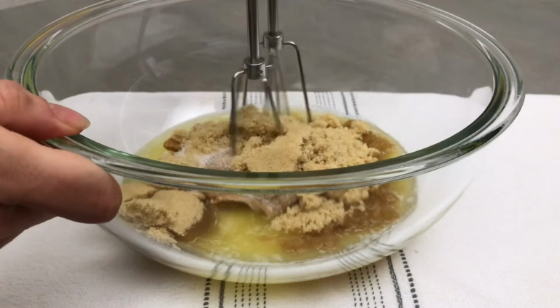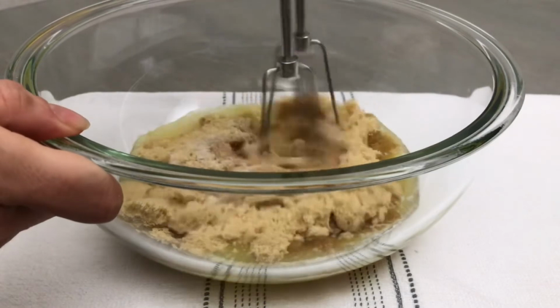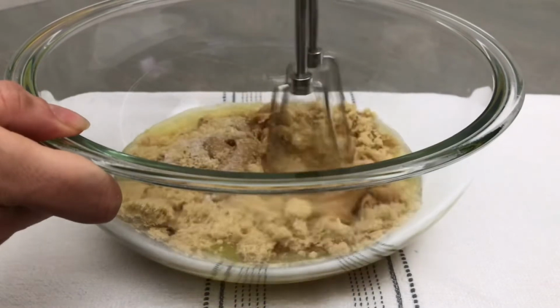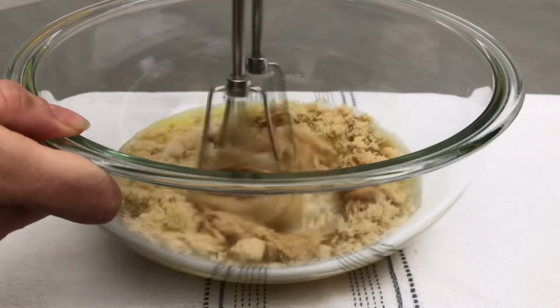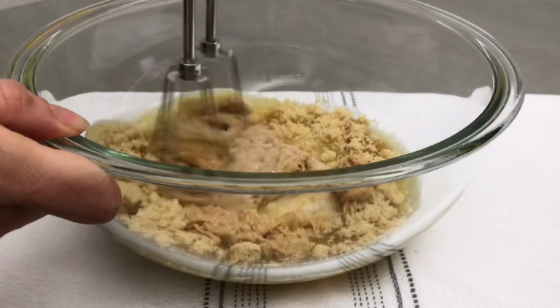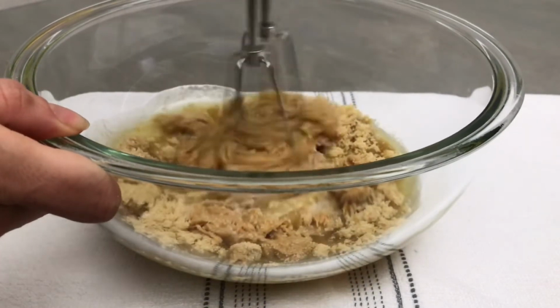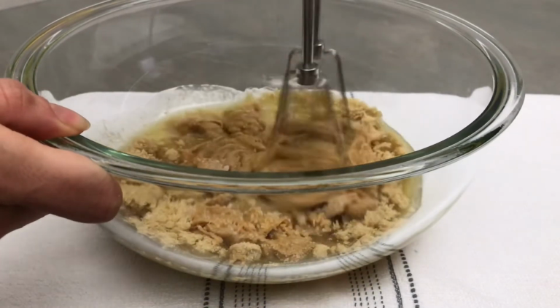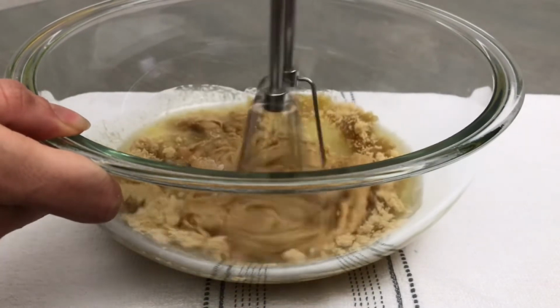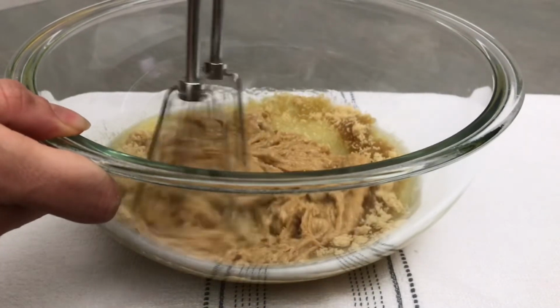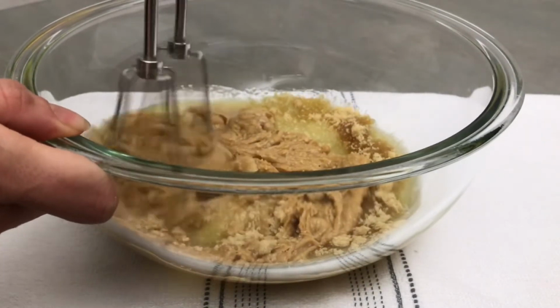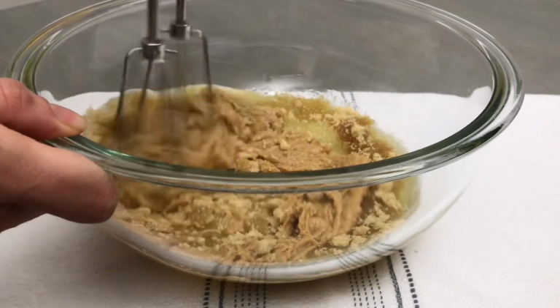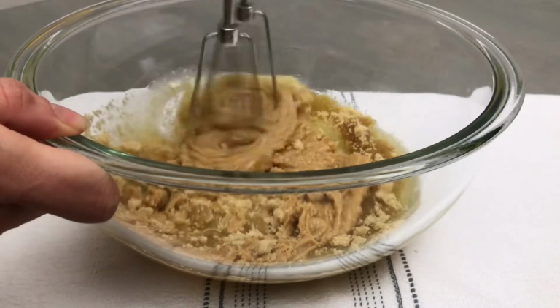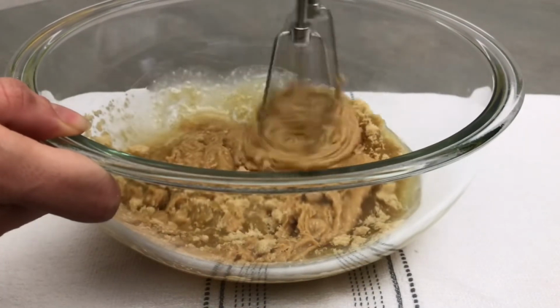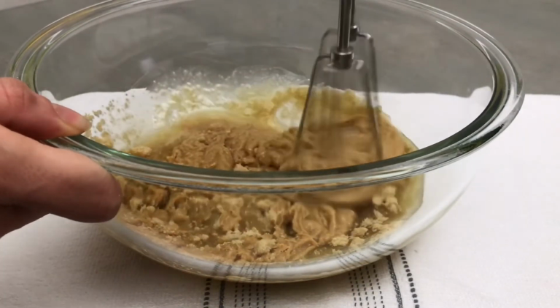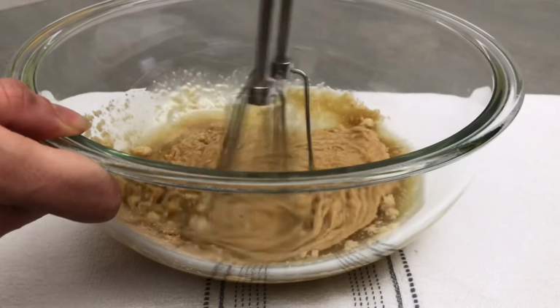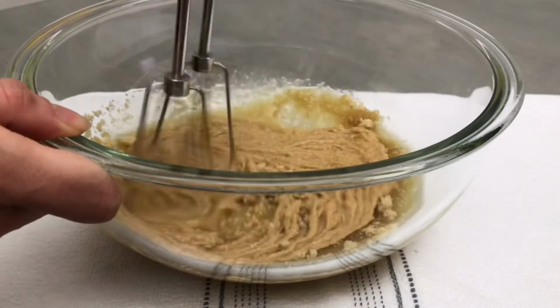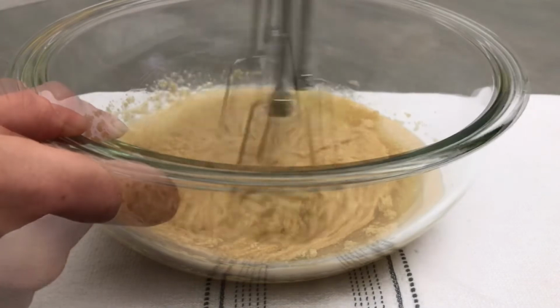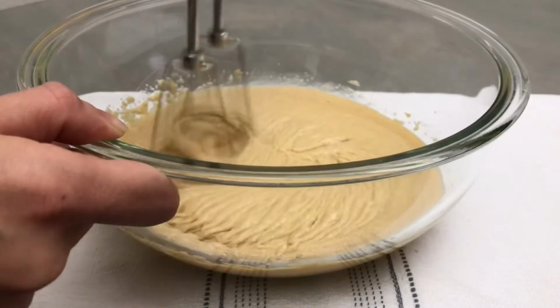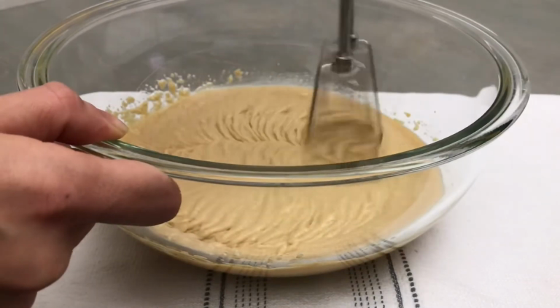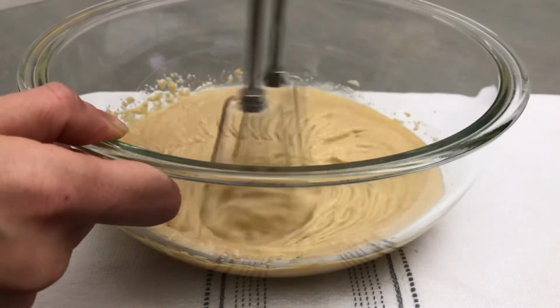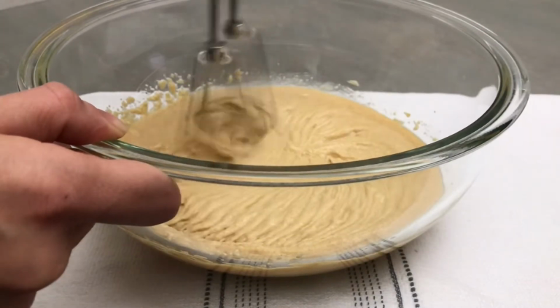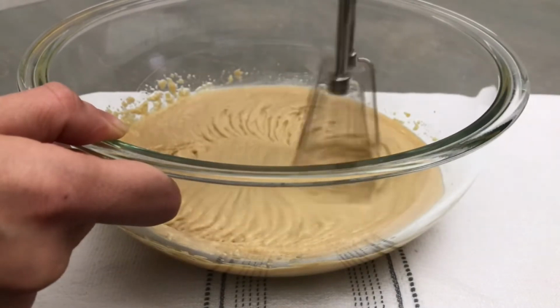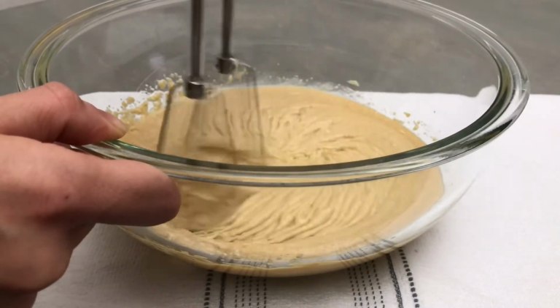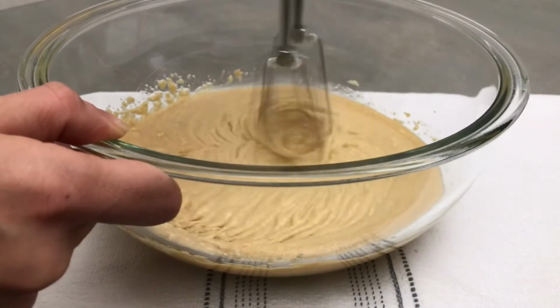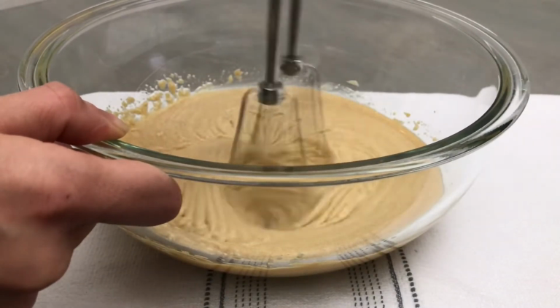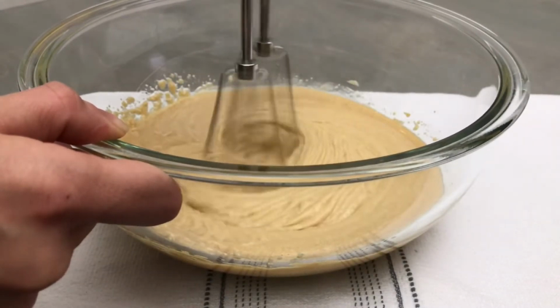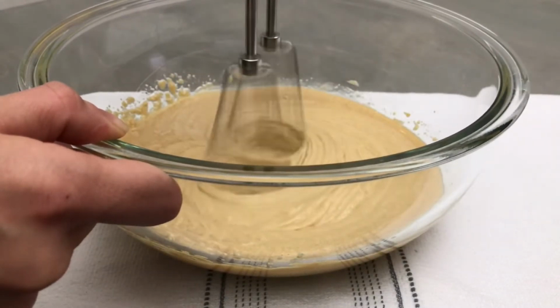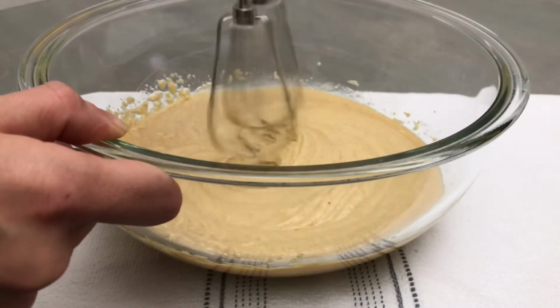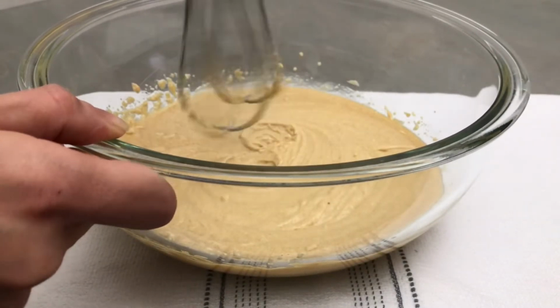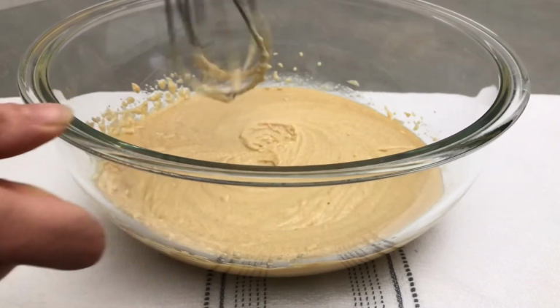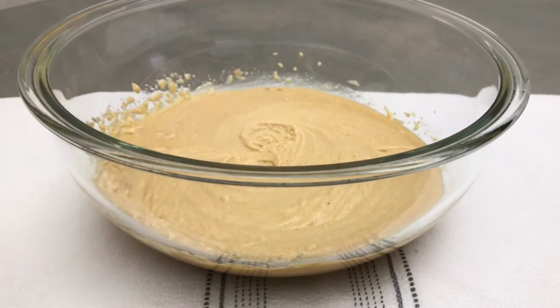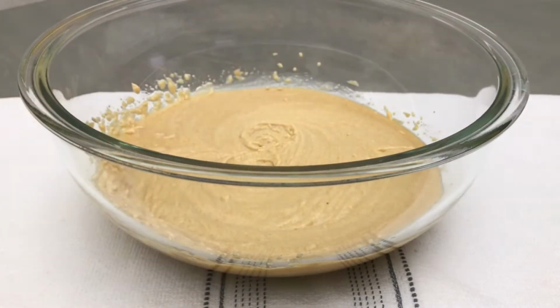Using your hand mixer, mix this on low for 2-3 minutes or until the ingredients are well combined. As always, all of these instructions and the full written recipe can also be found in the description box below.